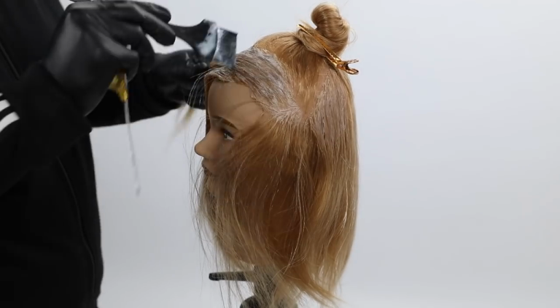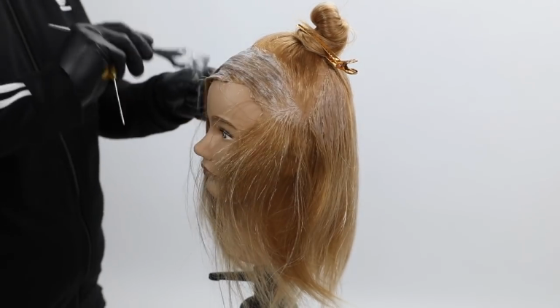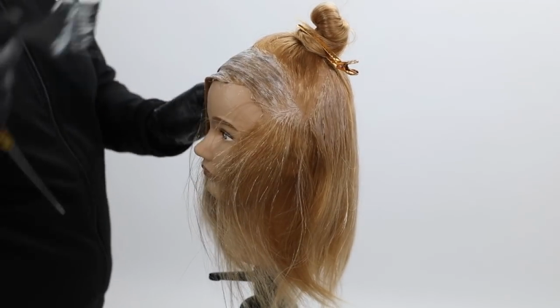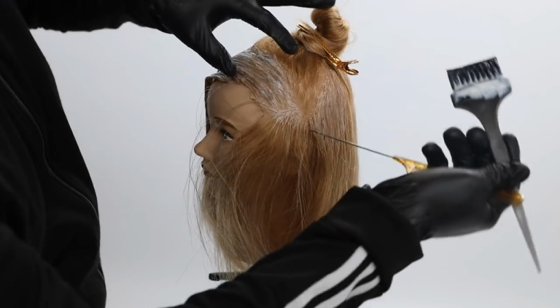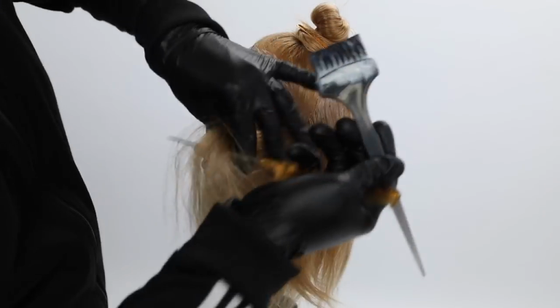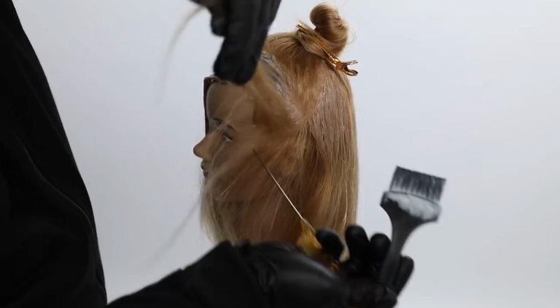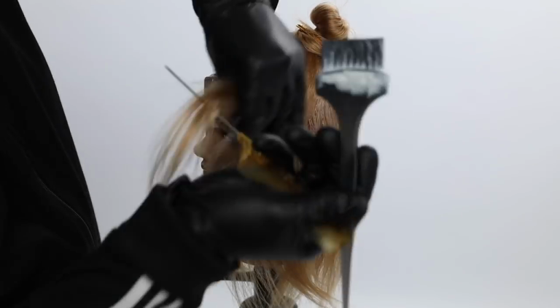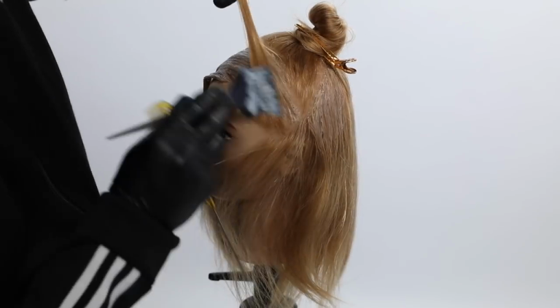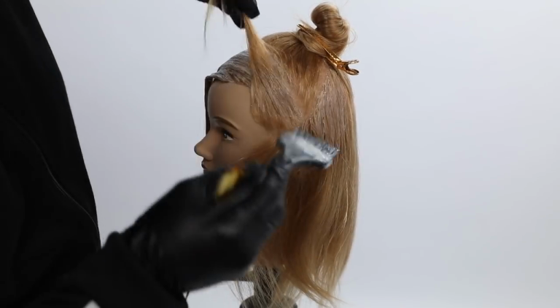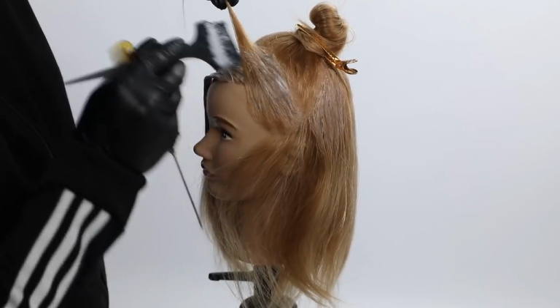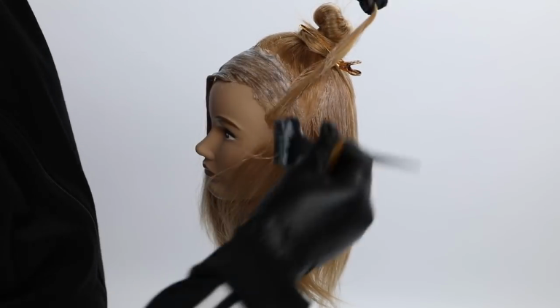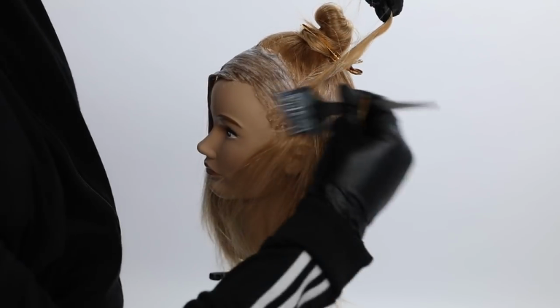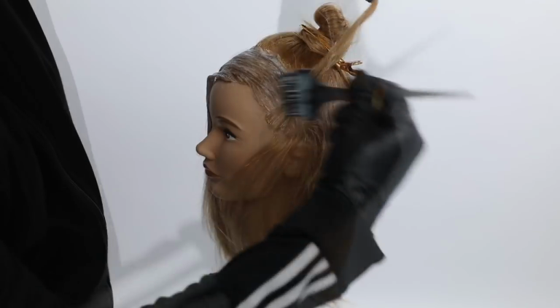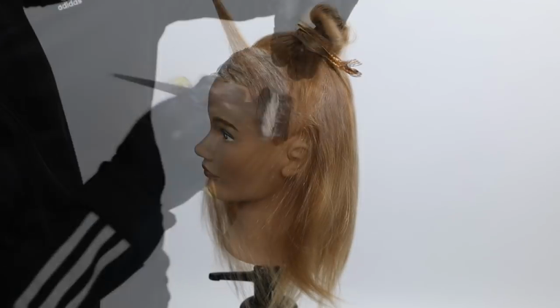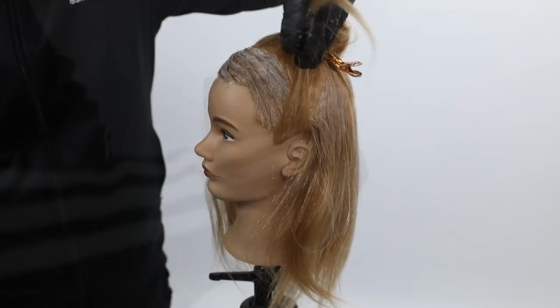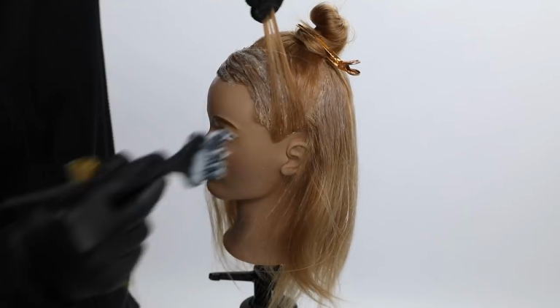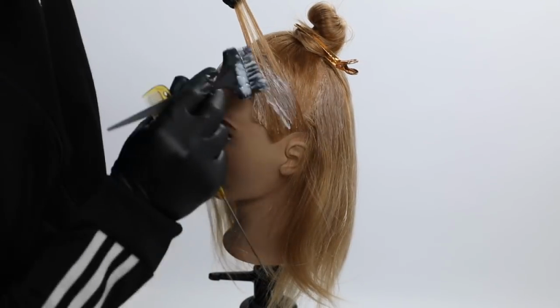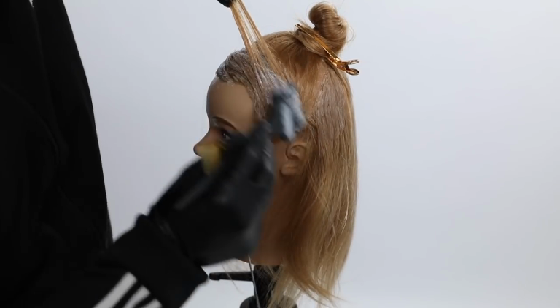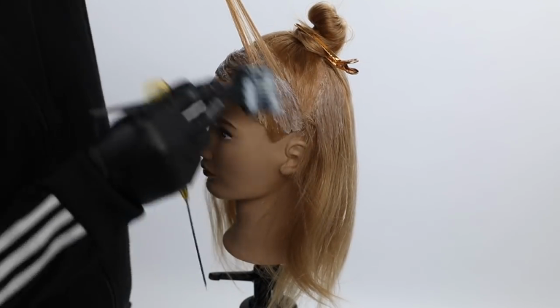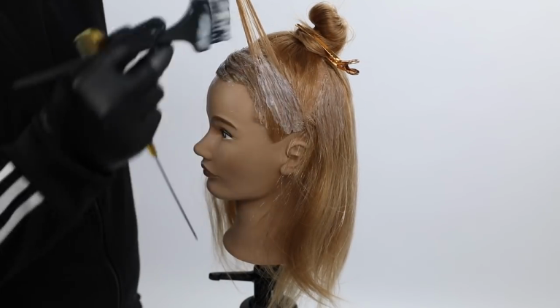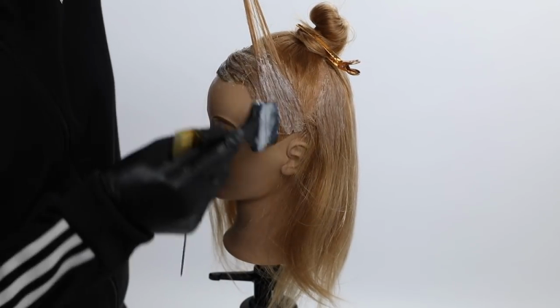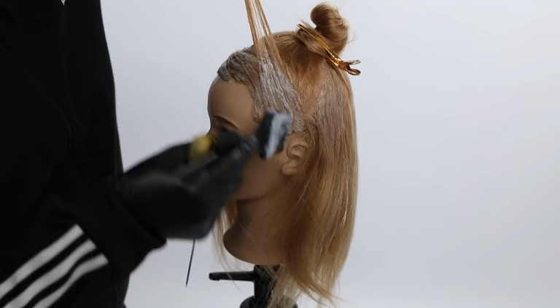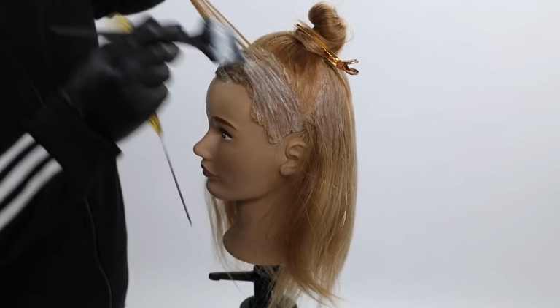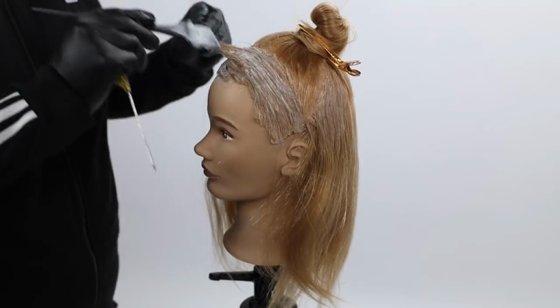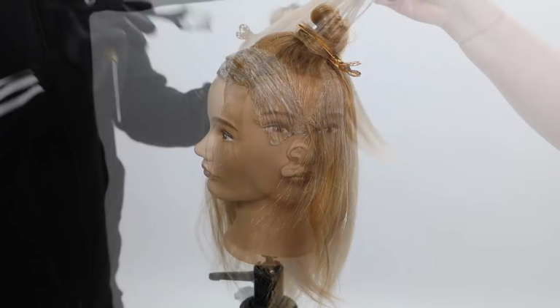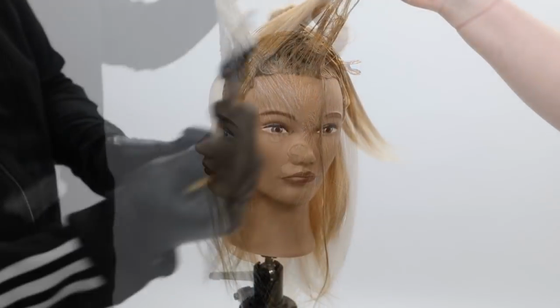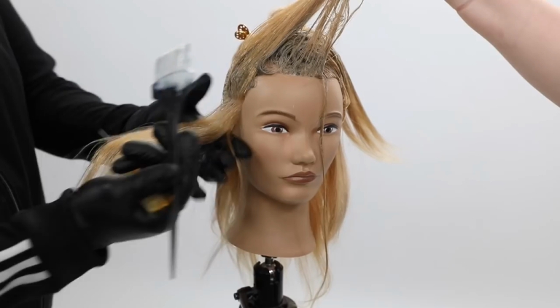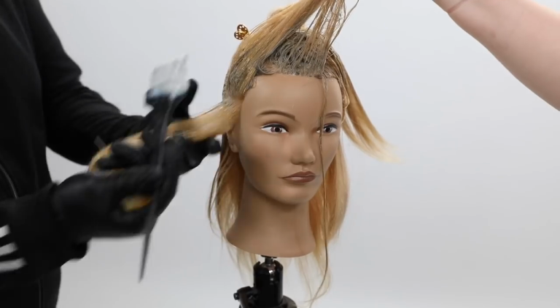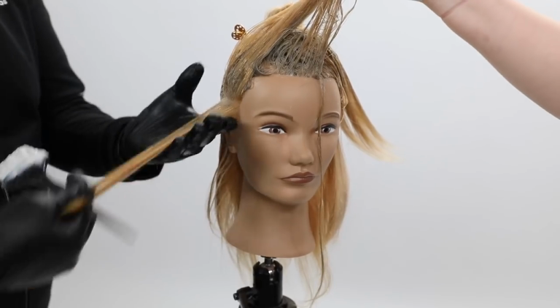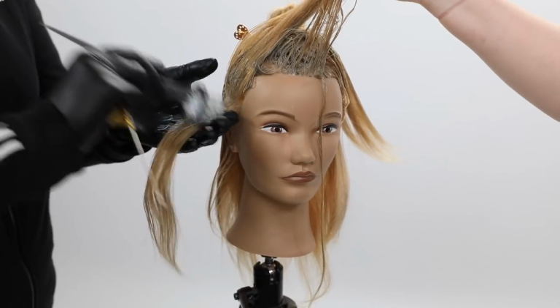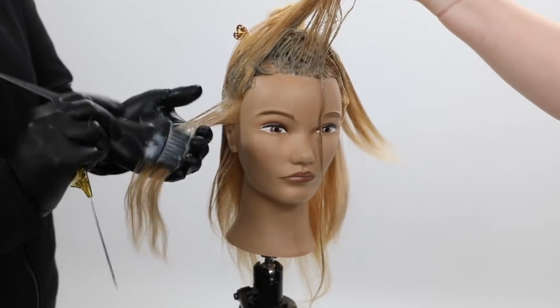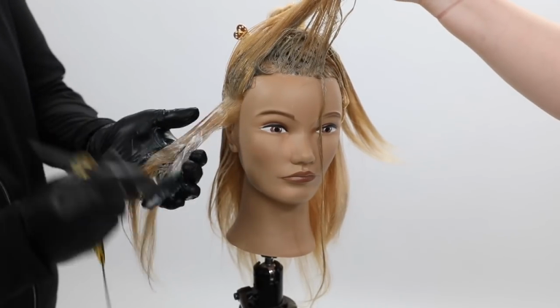One thing I'd like to point out — you'll see as I'm coloring, watch how I'm holding my tail comb. I'm using my tail comb to take all my sections, which keeps me nice and clean and neat. It also helps me work quicker.